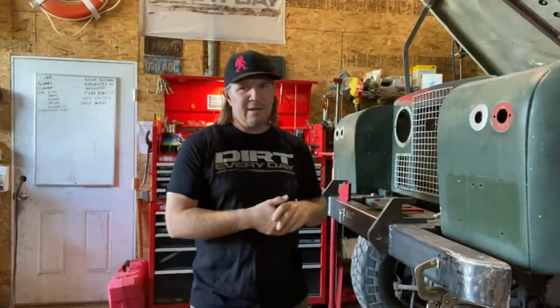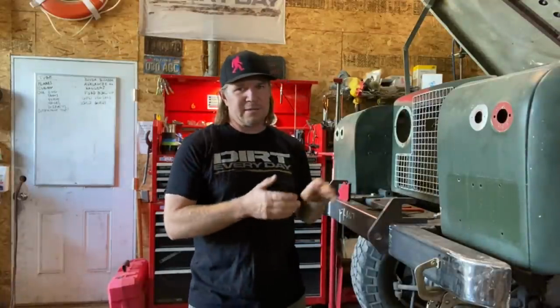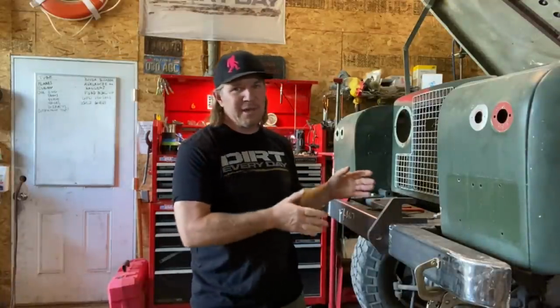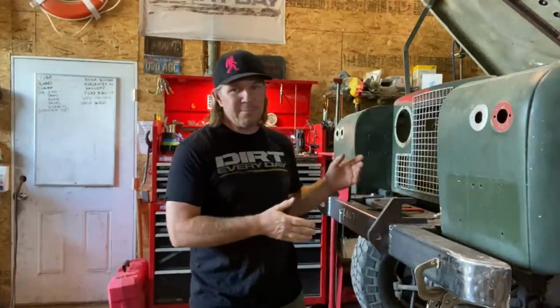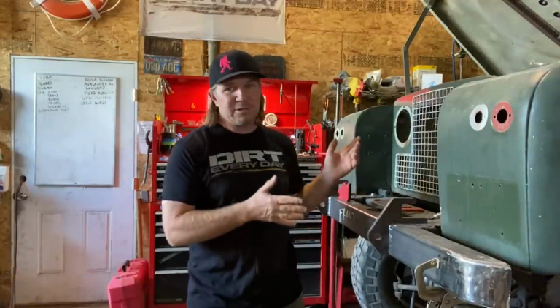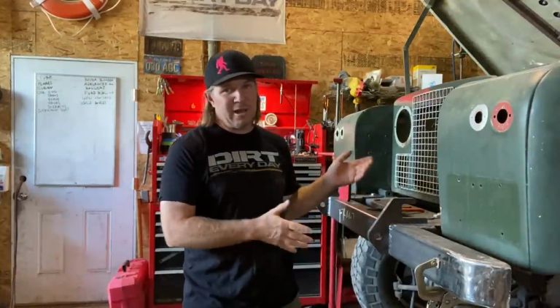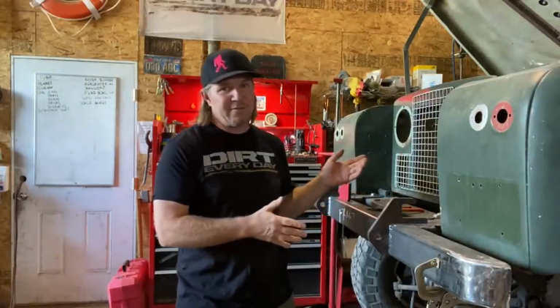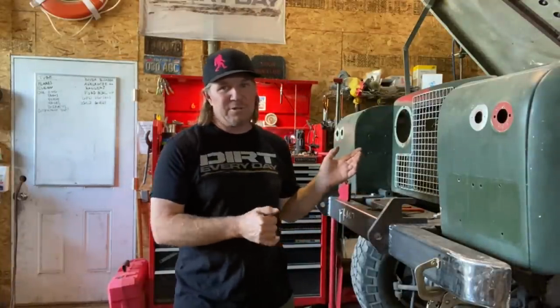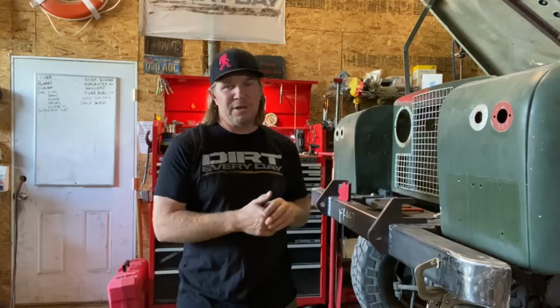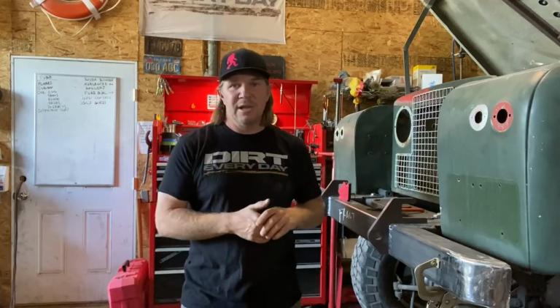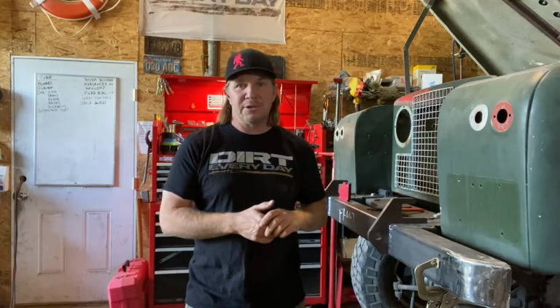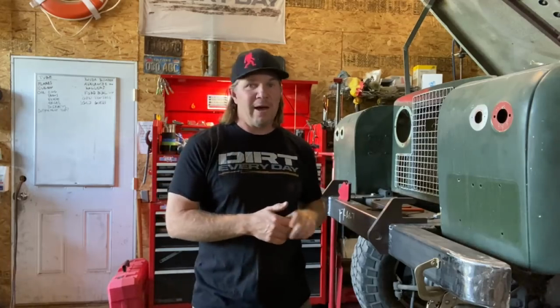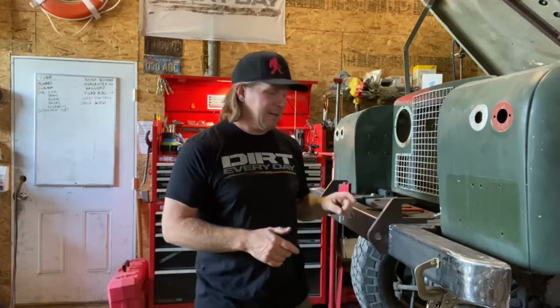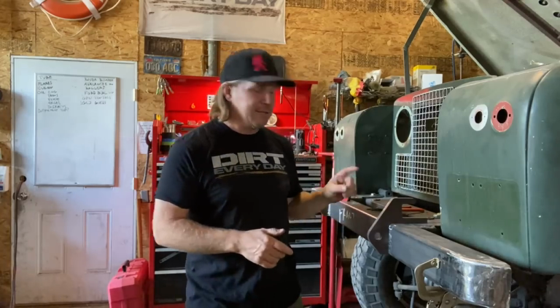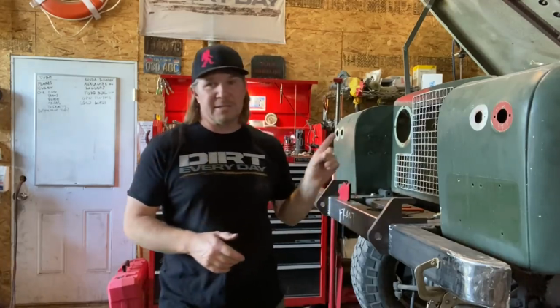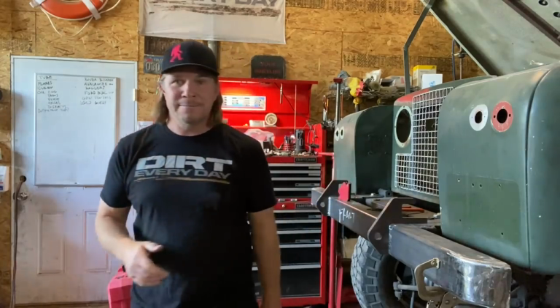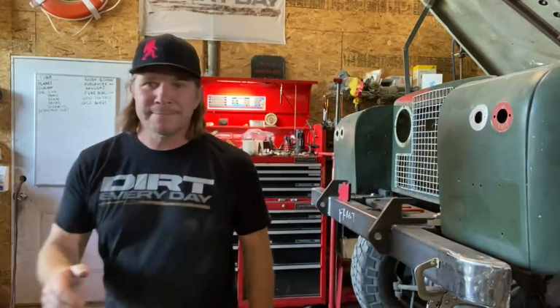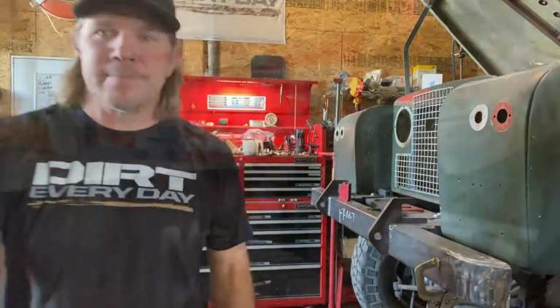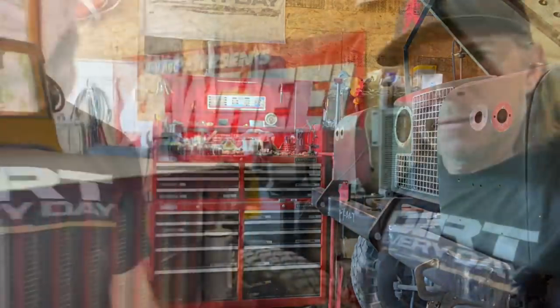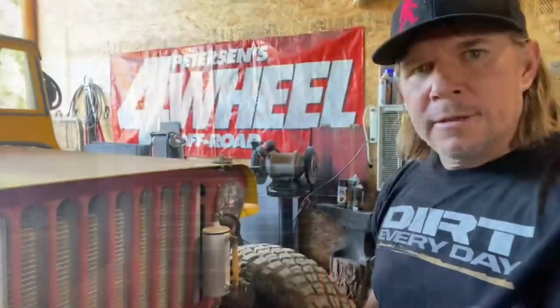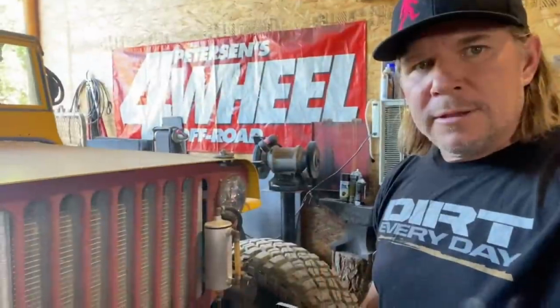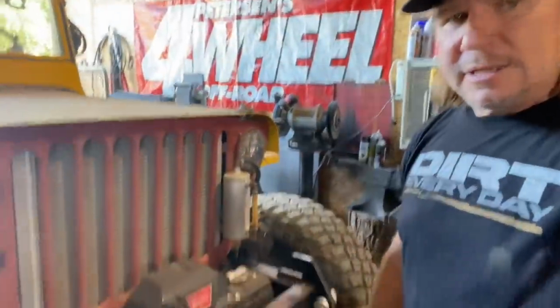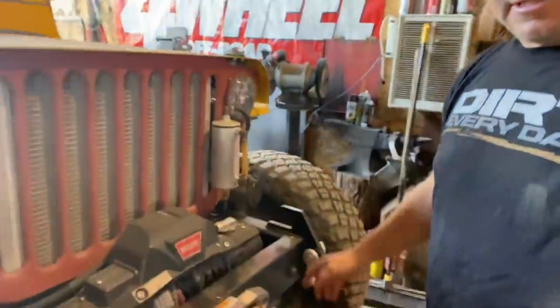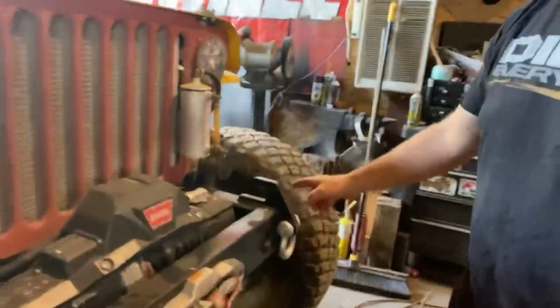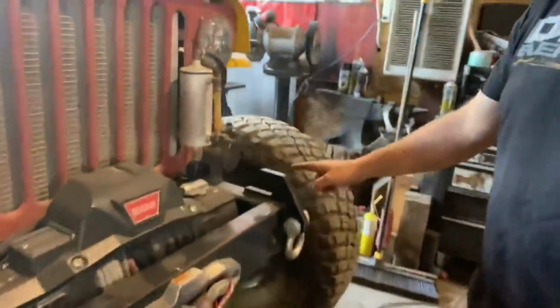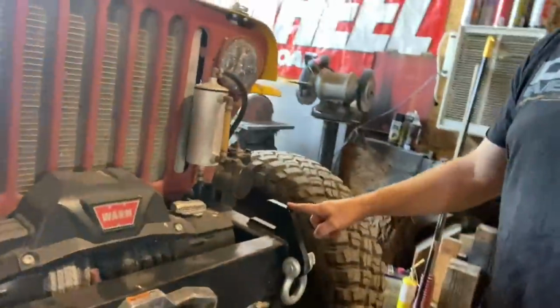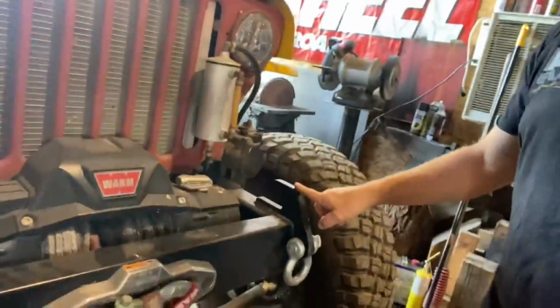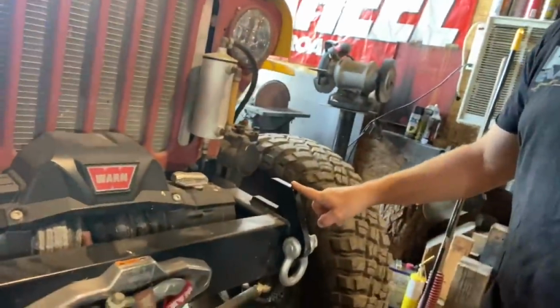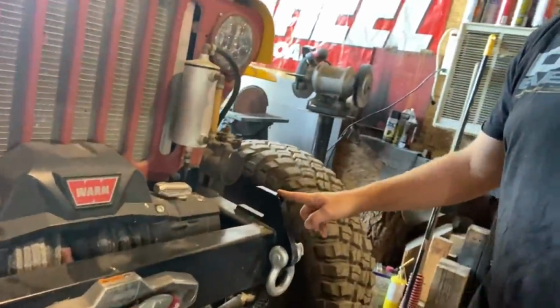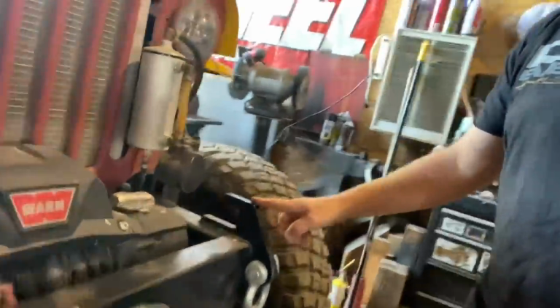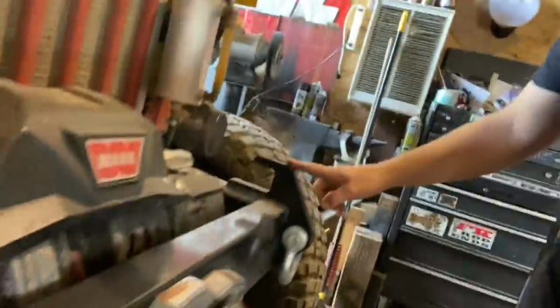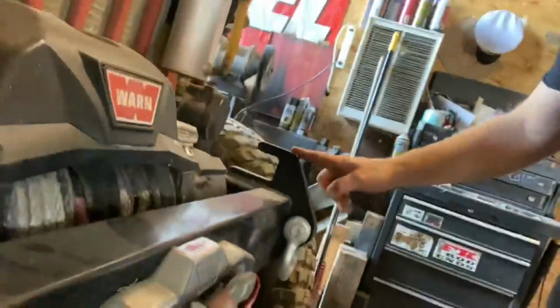Not that this is the best type — this is just what I have come to use a bunch, and I'll show you why I like this design. This is the tow hook on the front of my Jeep, the Ultimate Summer Camp Jeep.